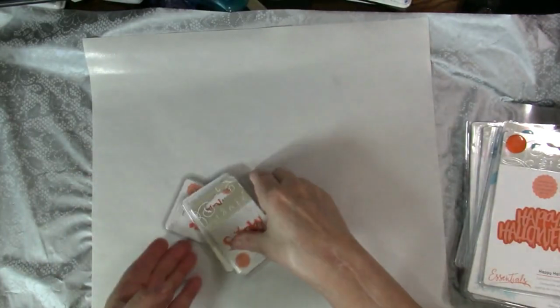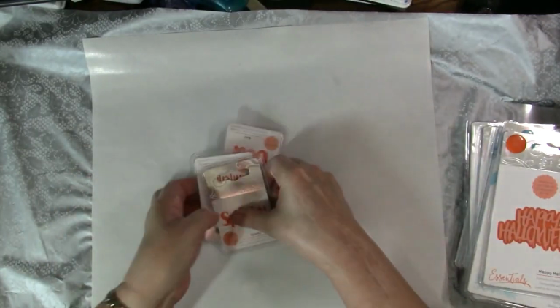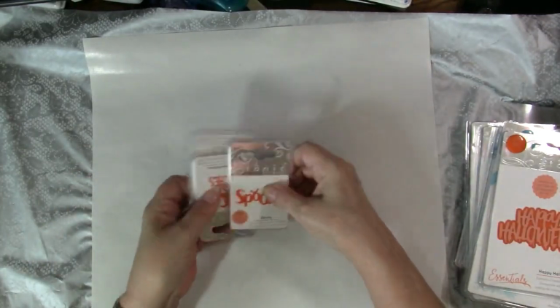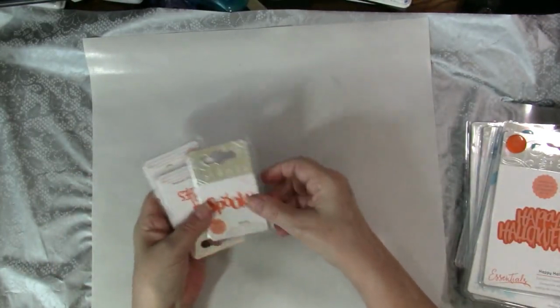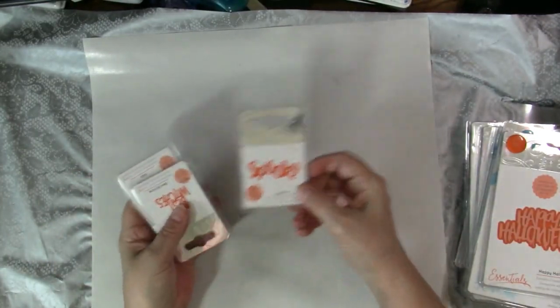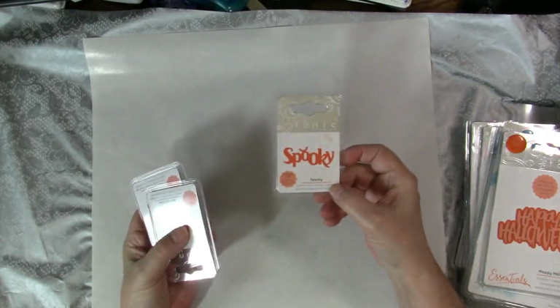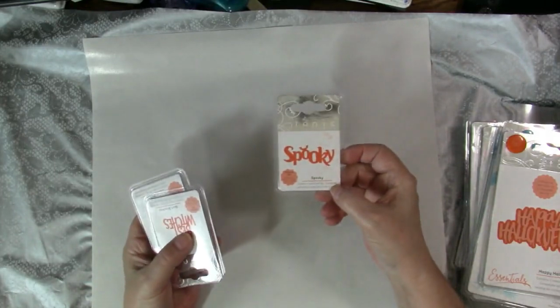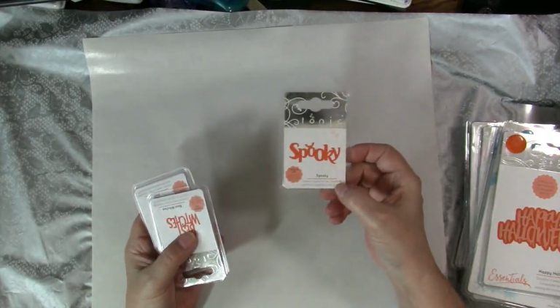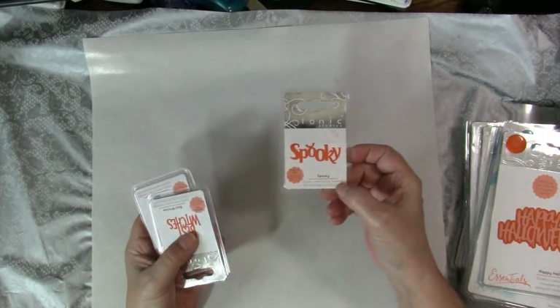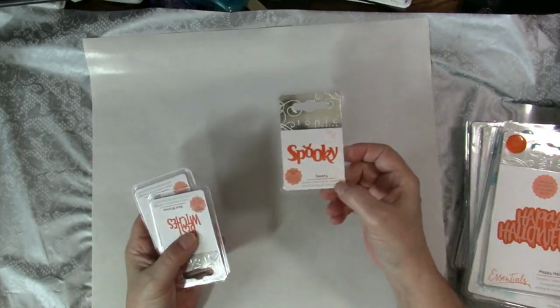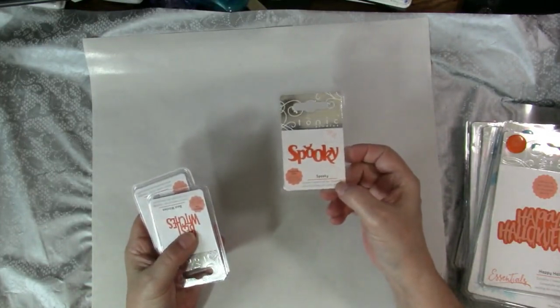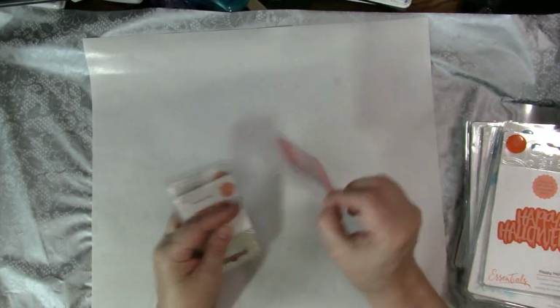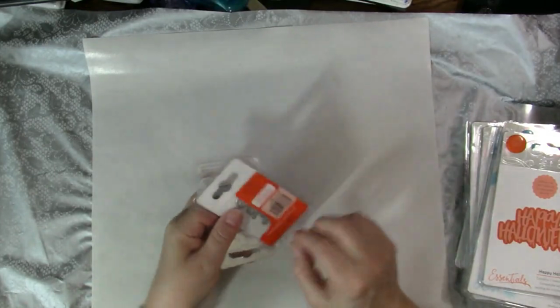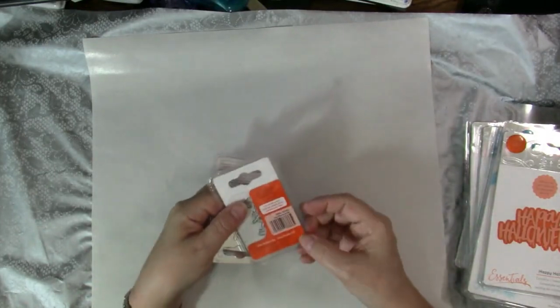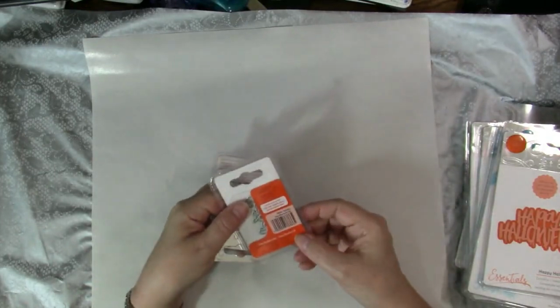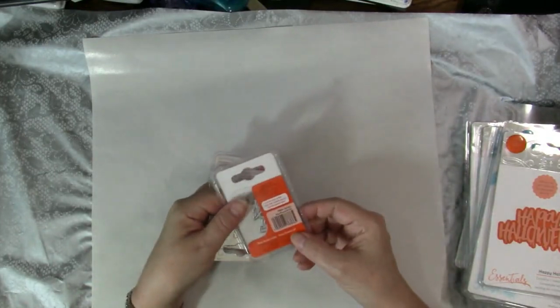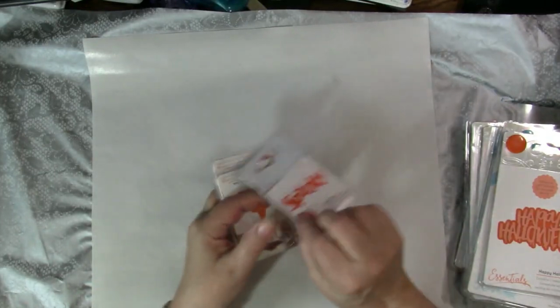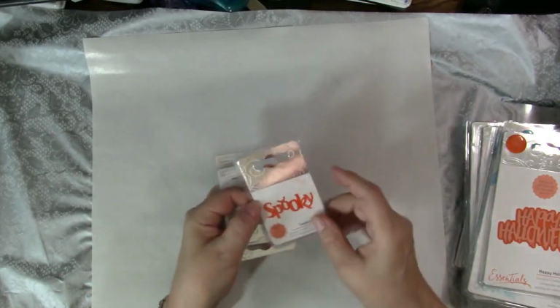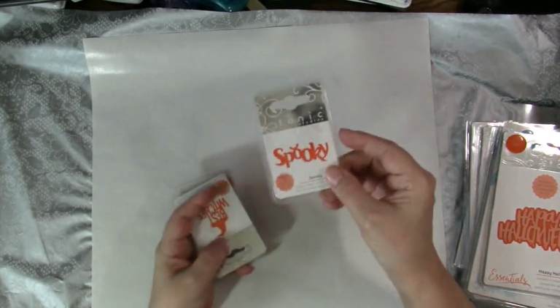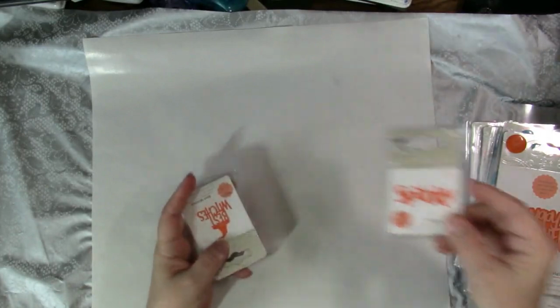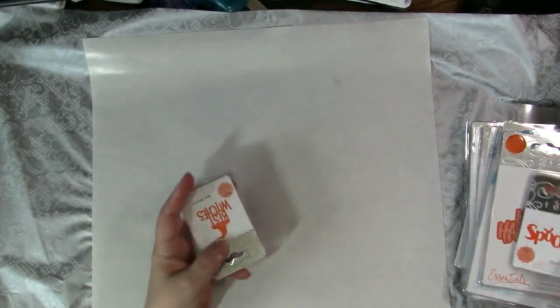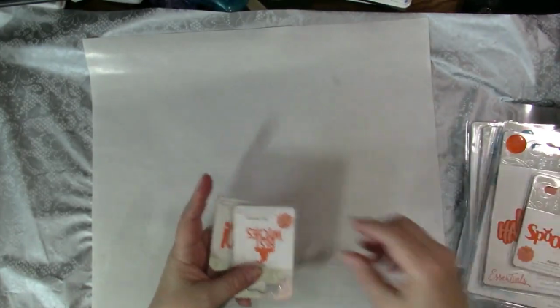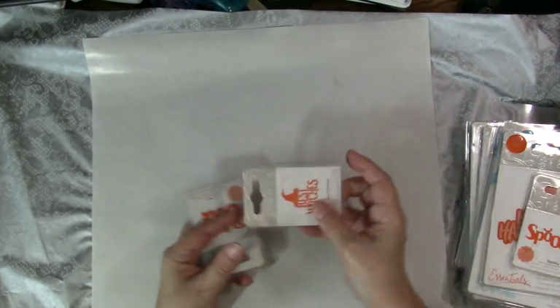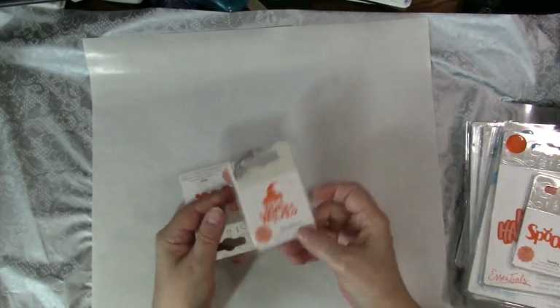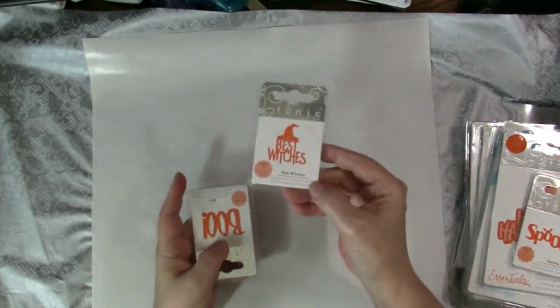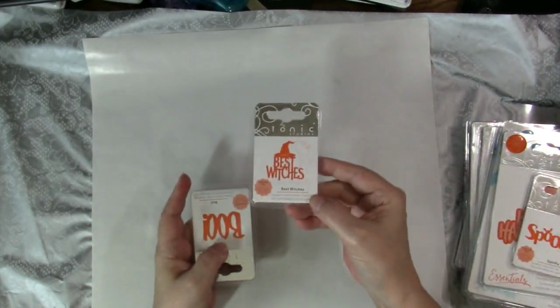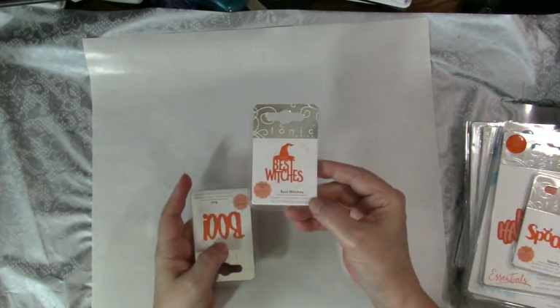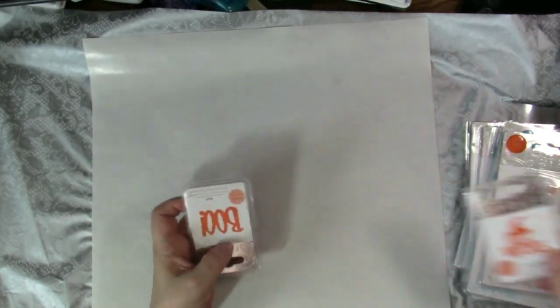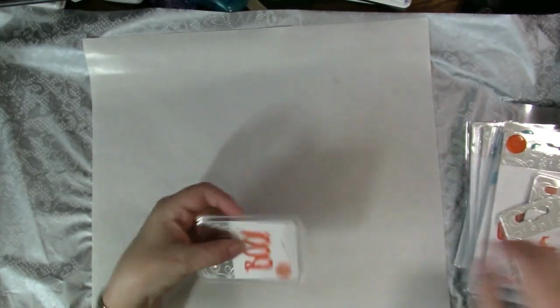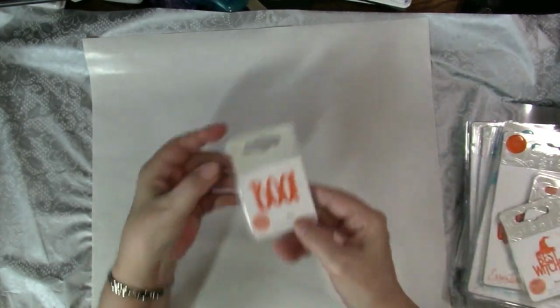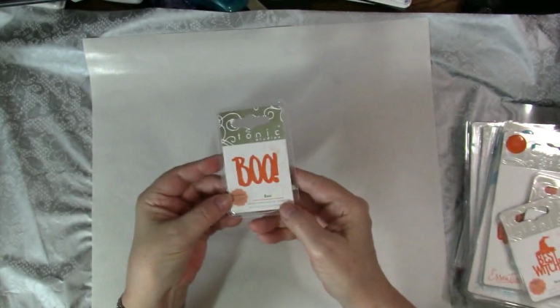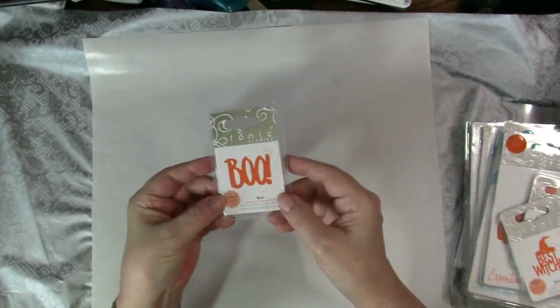And then we have some super cute little words. This one is Spooky. These ones are called Mini Moments dies — very inexpensive. This one is Best Witches, and this one is Boo.